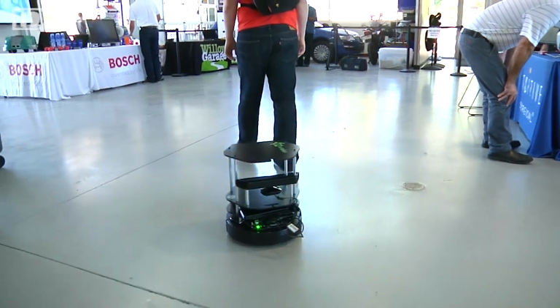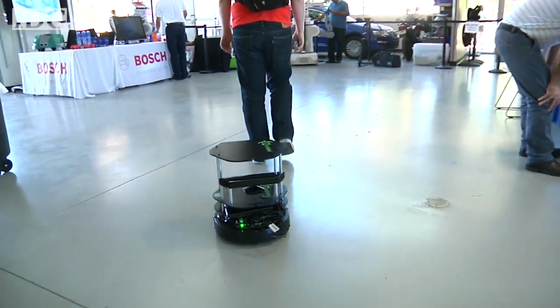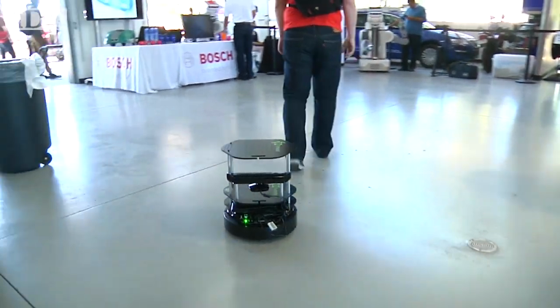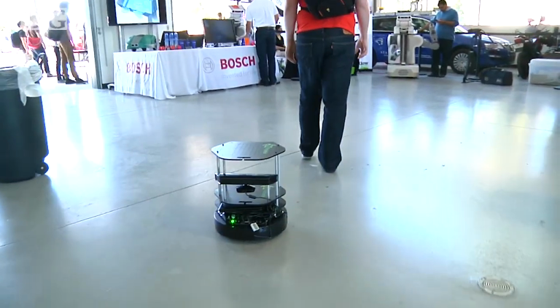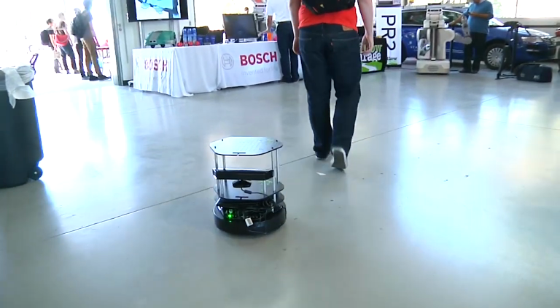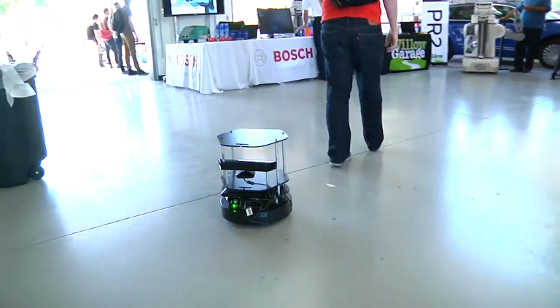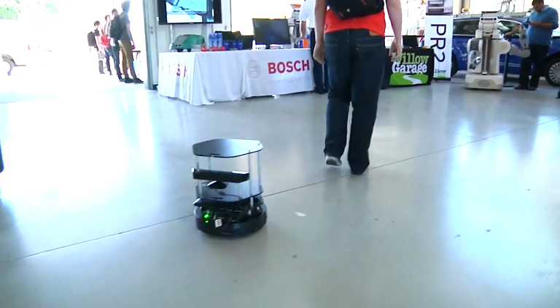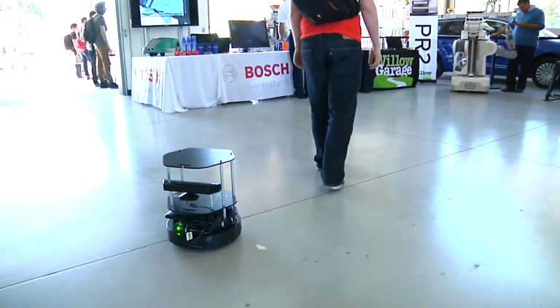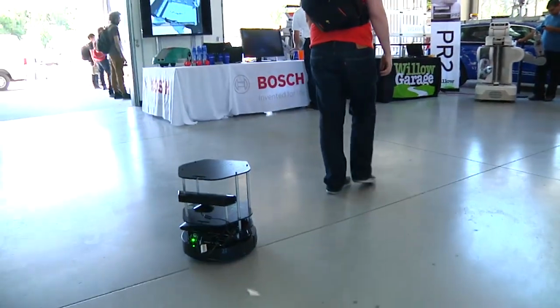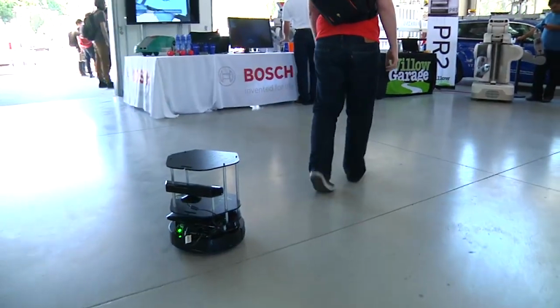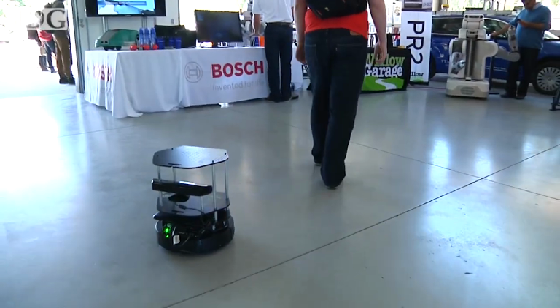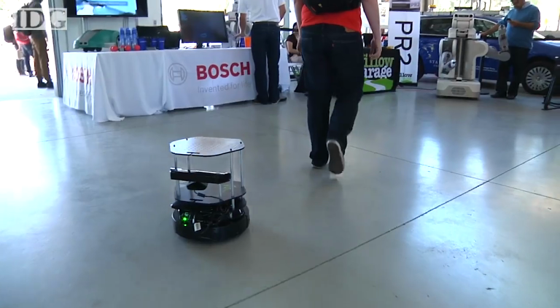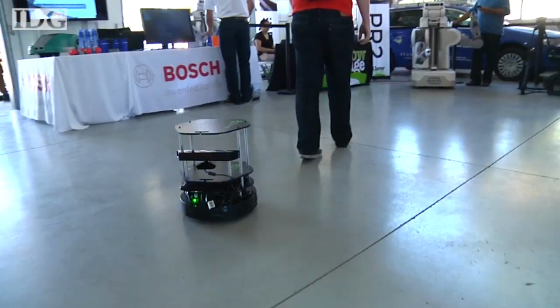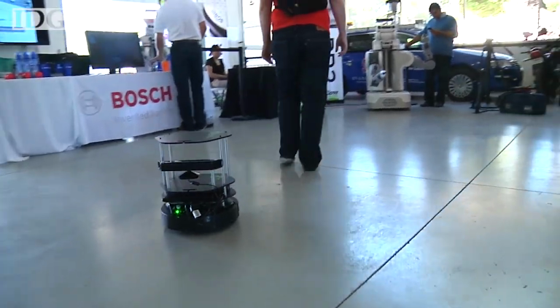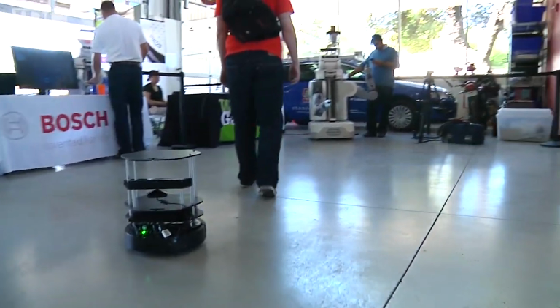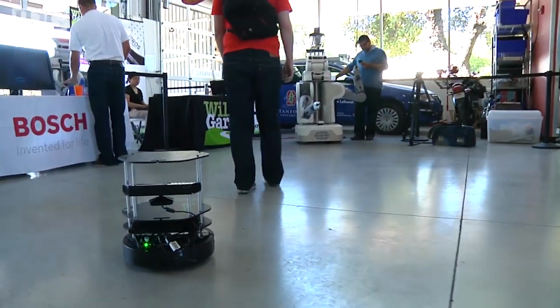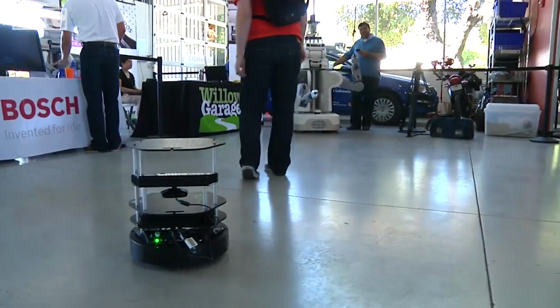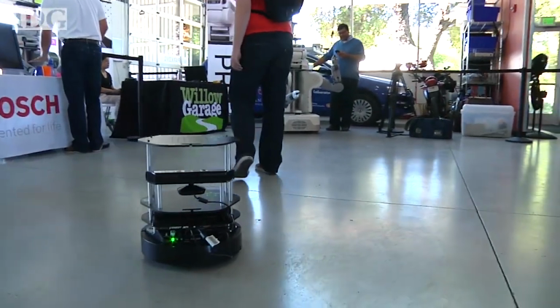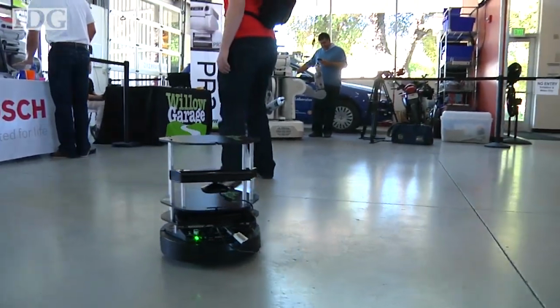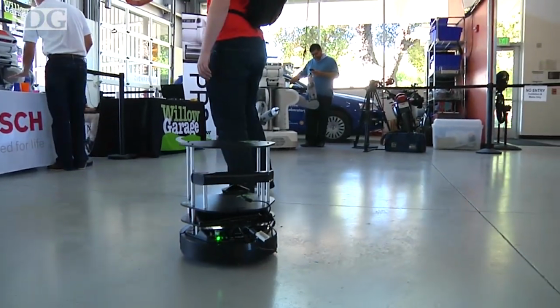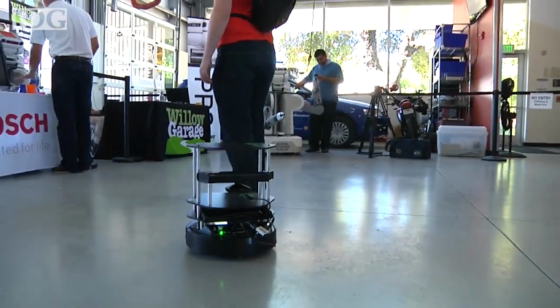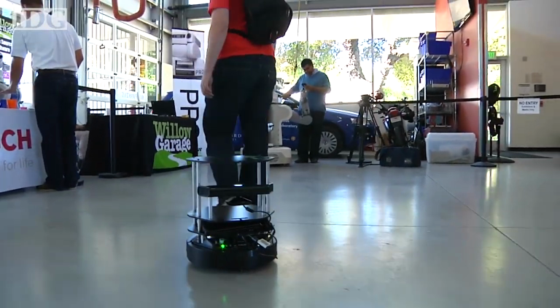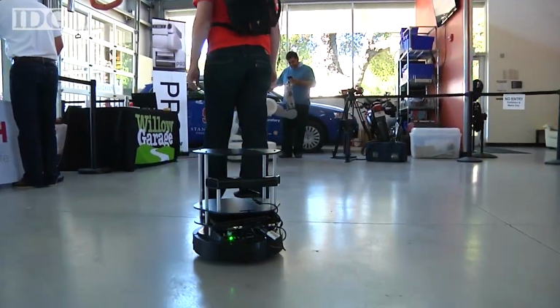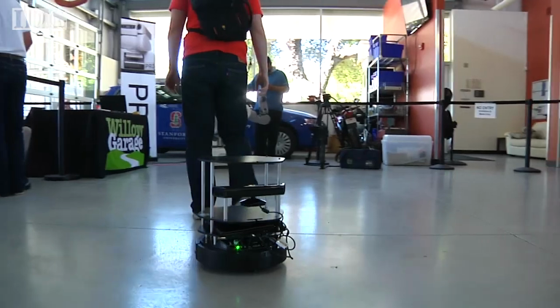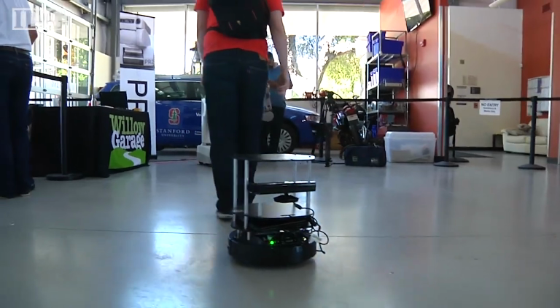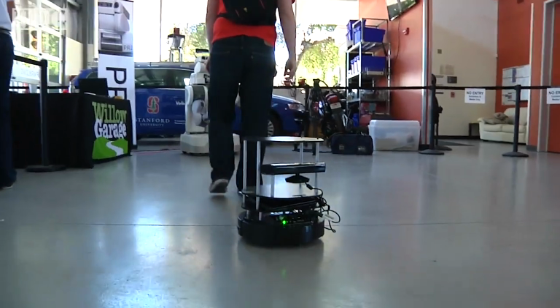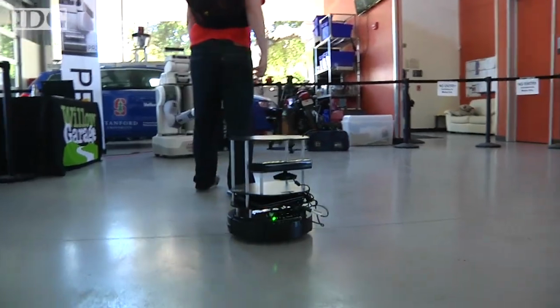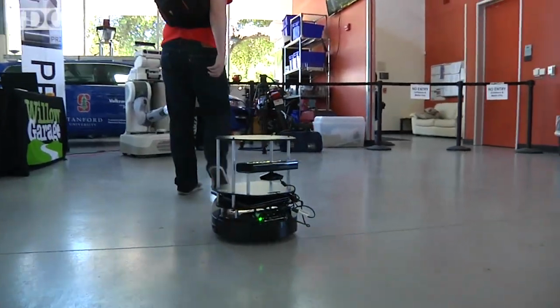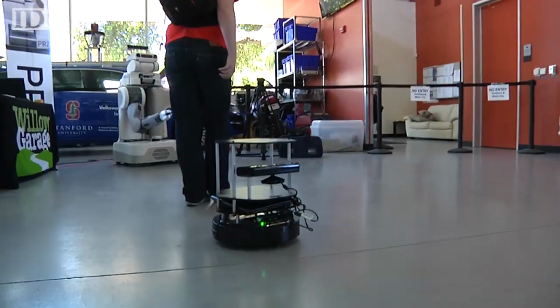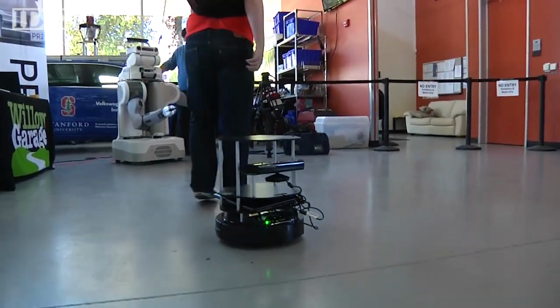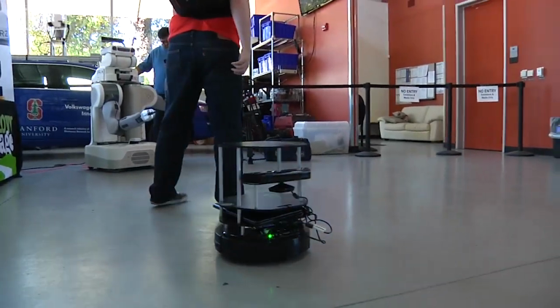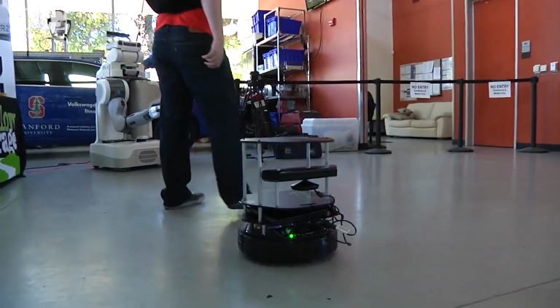When you're at a robot event, the unusual and automated shouldn't come as a surprise. But I couldn't help stare when I spotted this little robot following someone around. It's called TurtleBot2, and it was following software developer Chad Rocky.